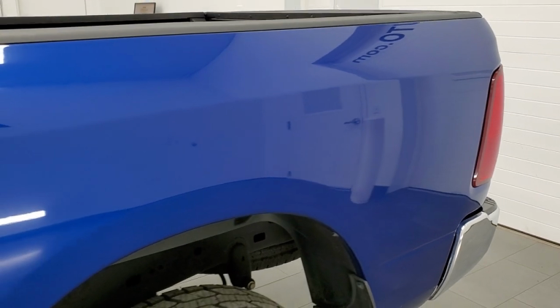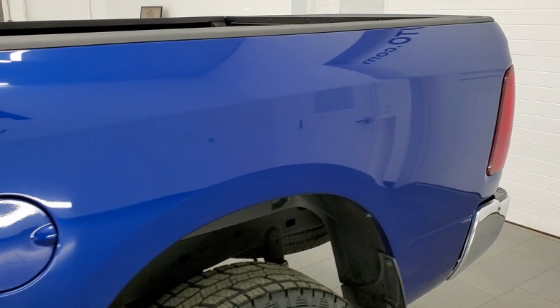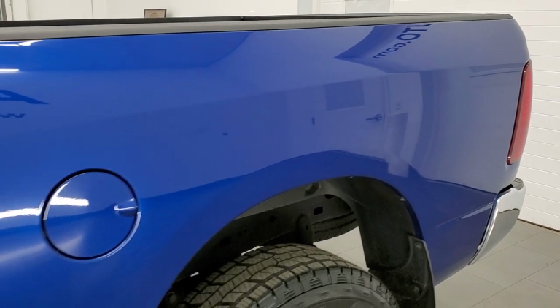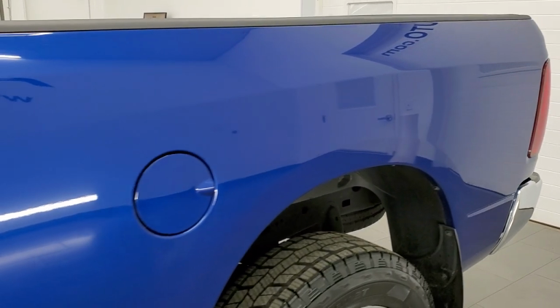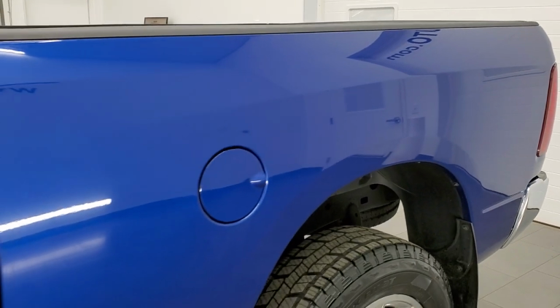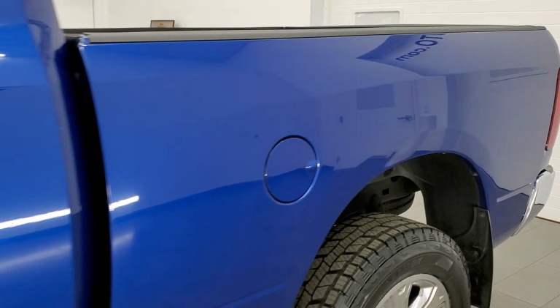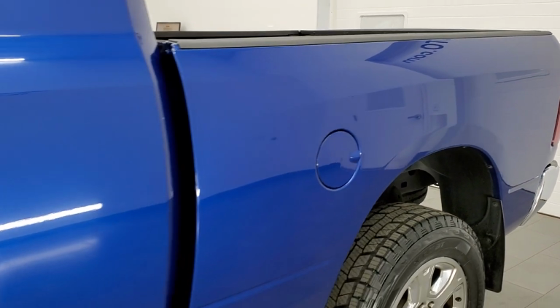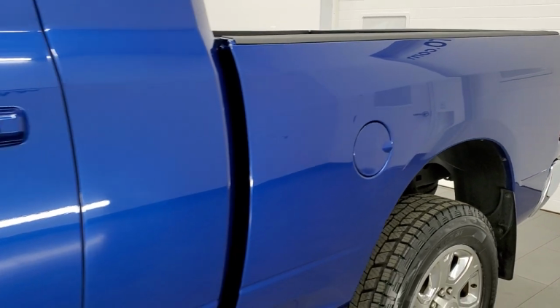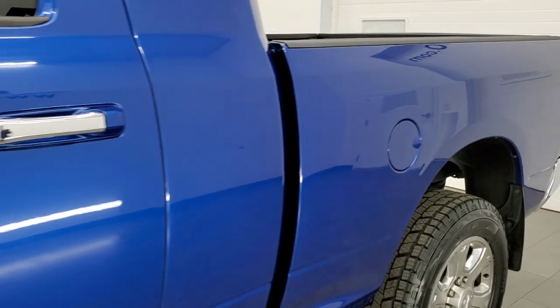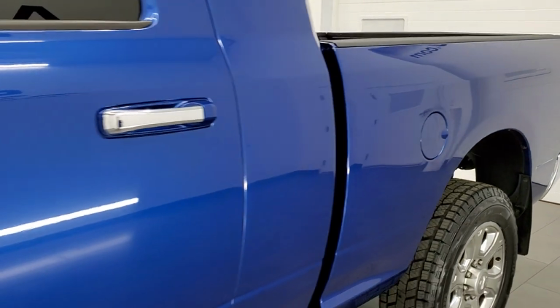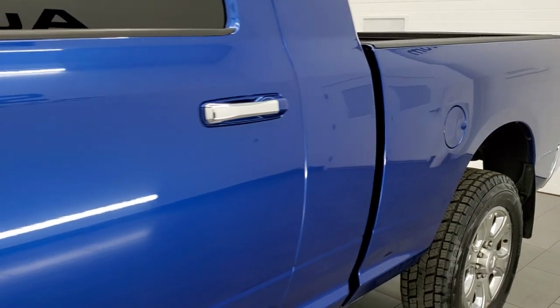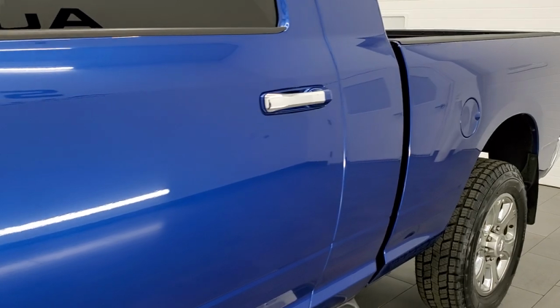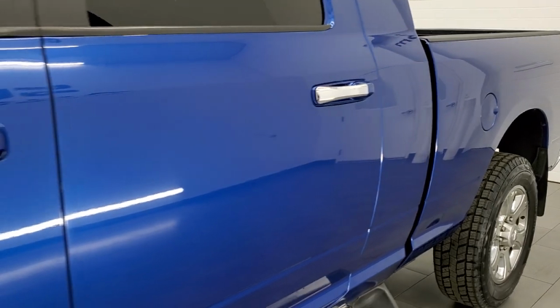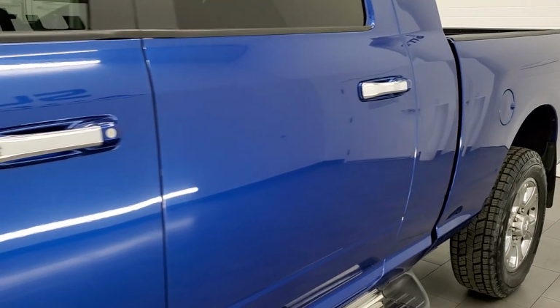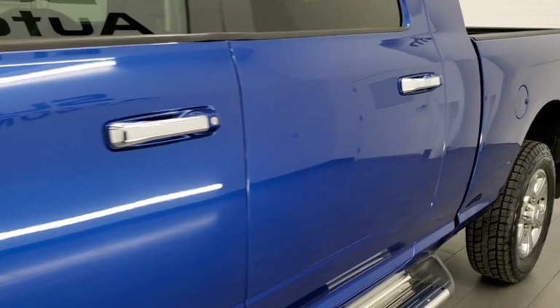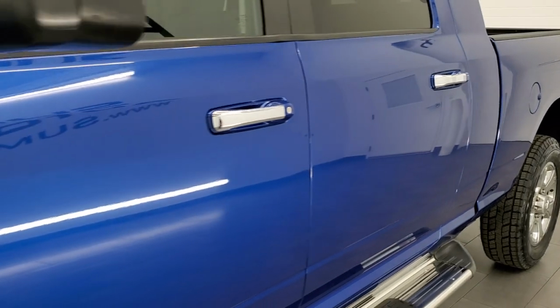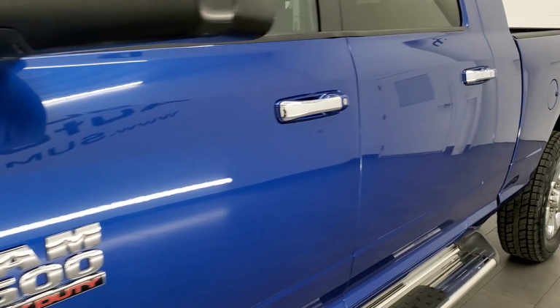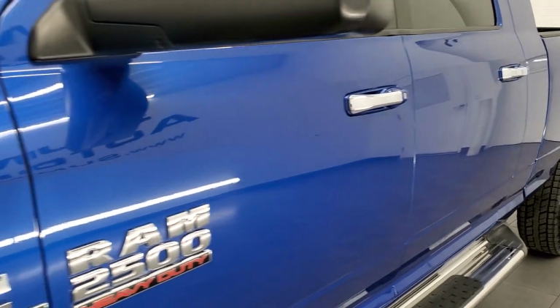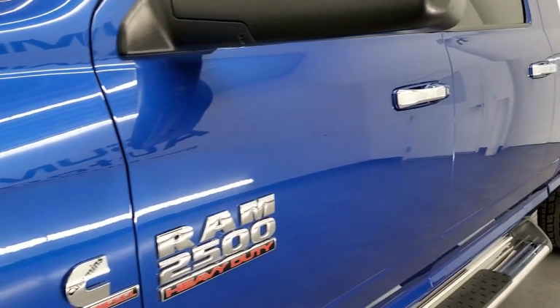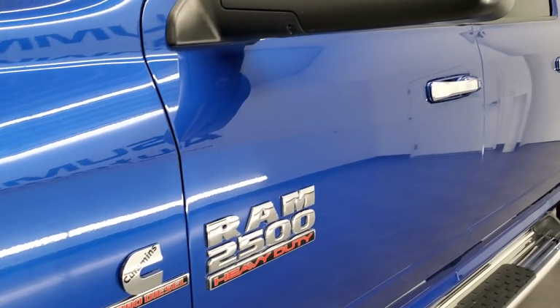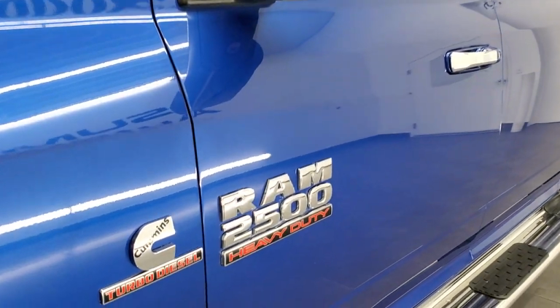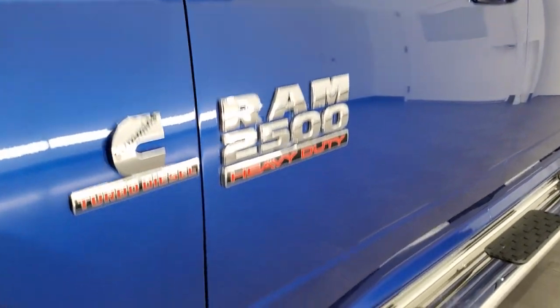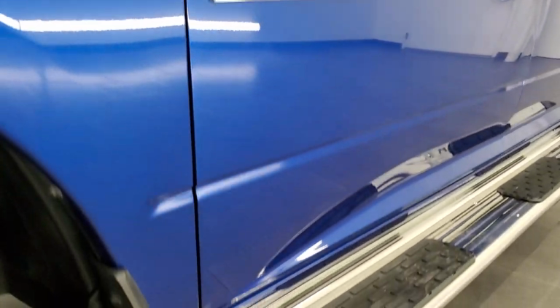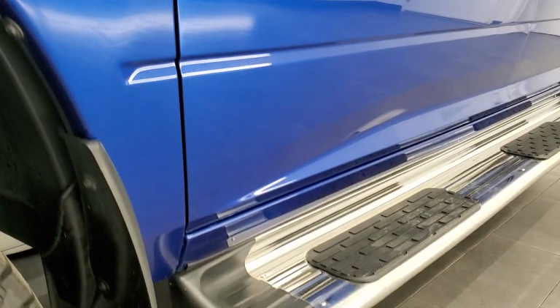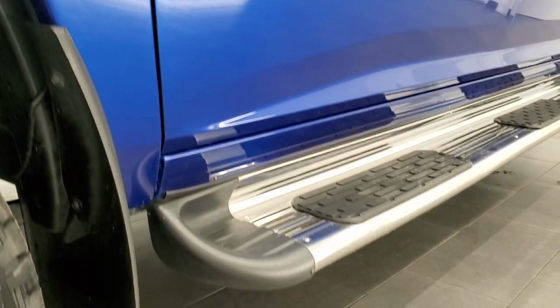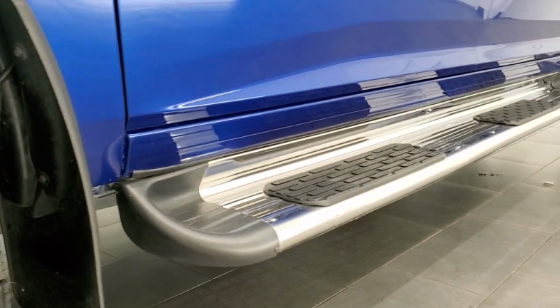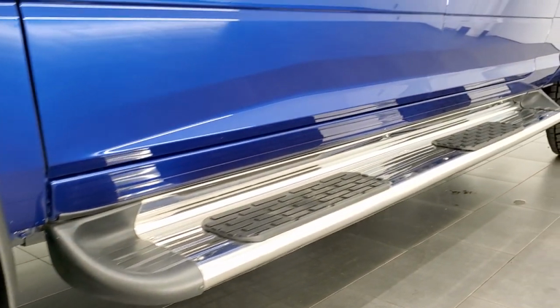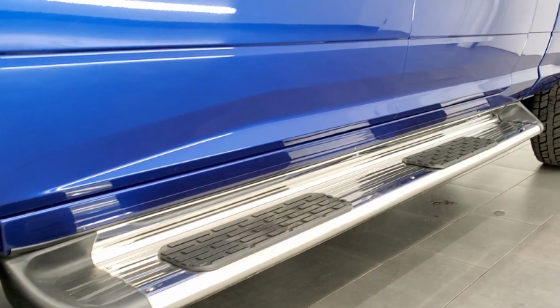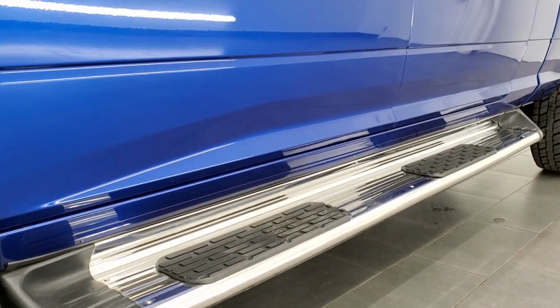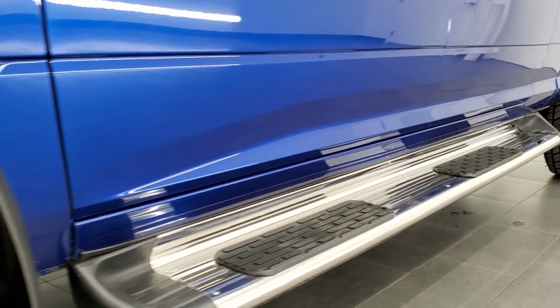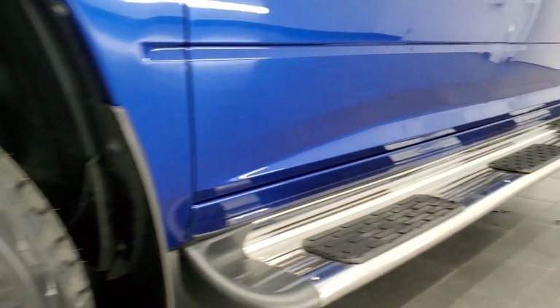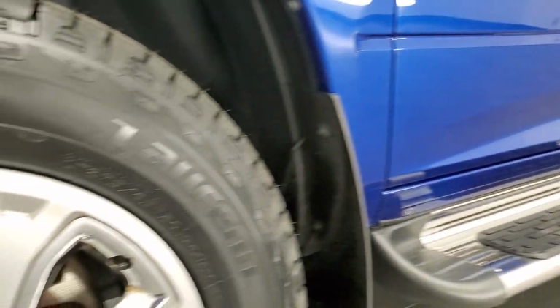If you like the video and want to subscribe to our YouTube channel where we do videos of our new and used inventory each and every day, in the upper right hand part of the screen is a subscribe button — click that and then click the bell notifications and you'll get updates on the videos we do each and every day here at Summit Auto.